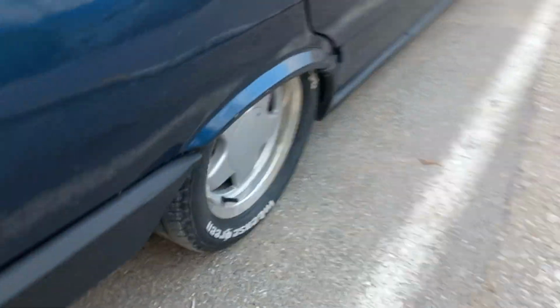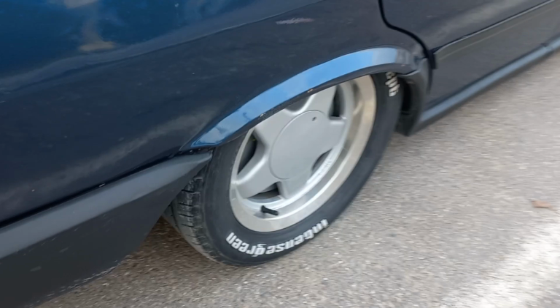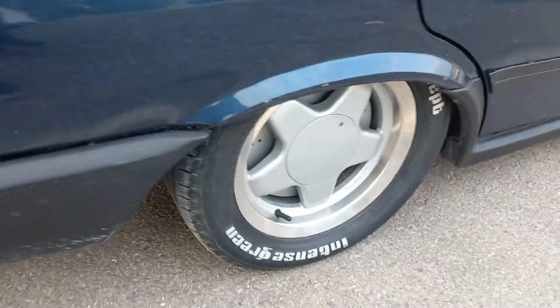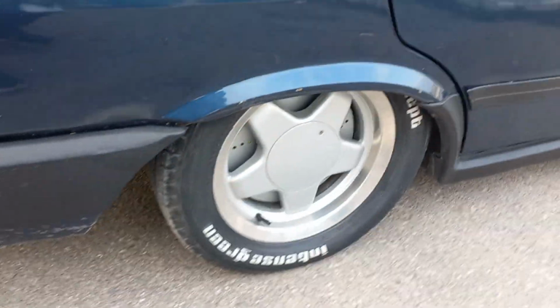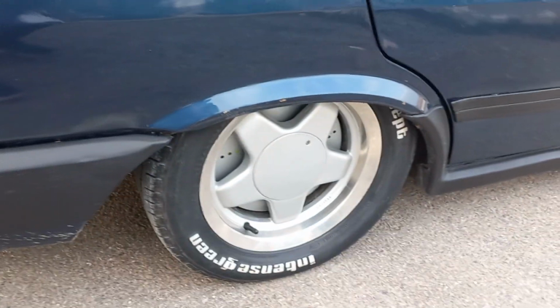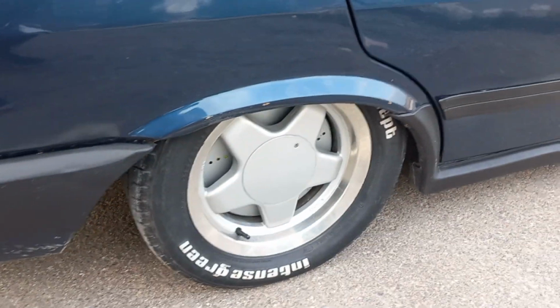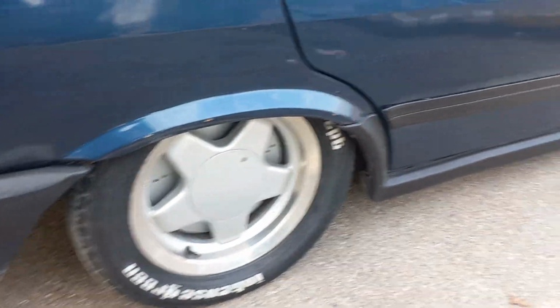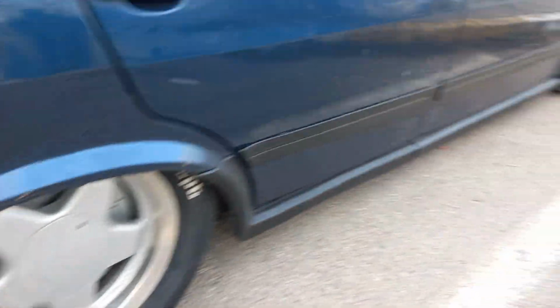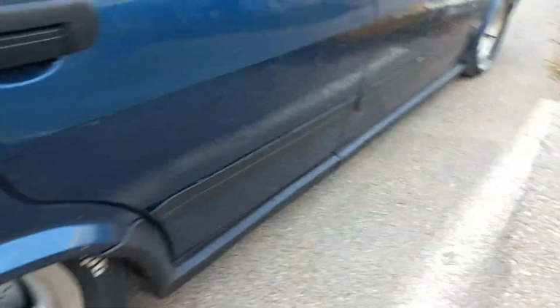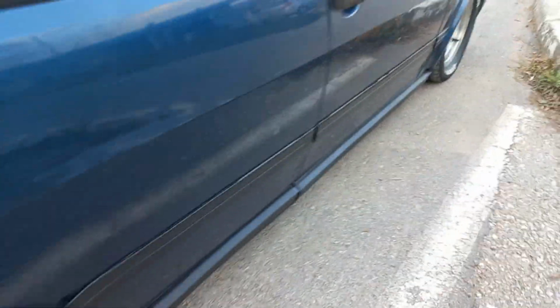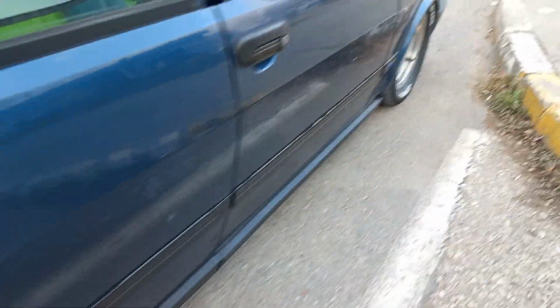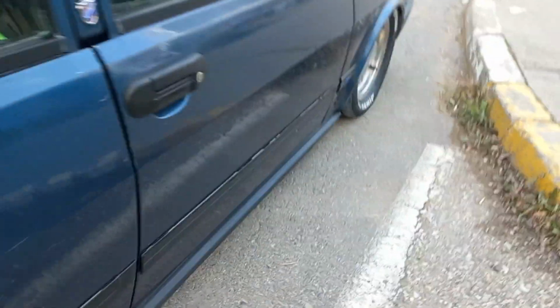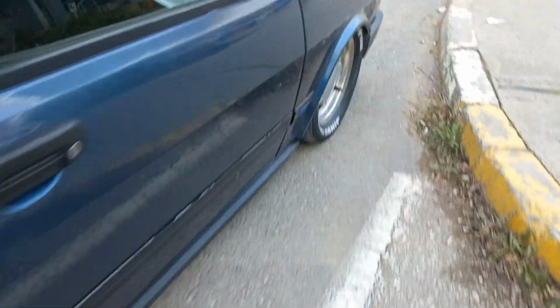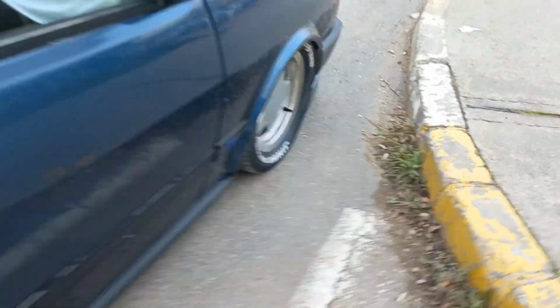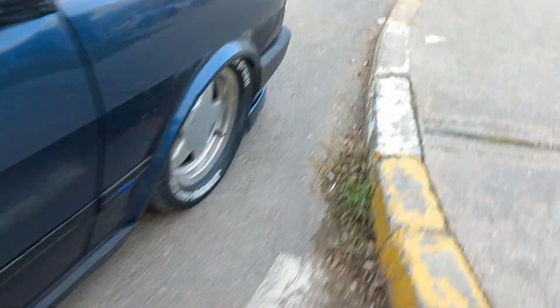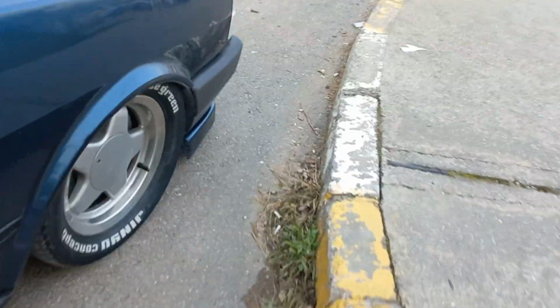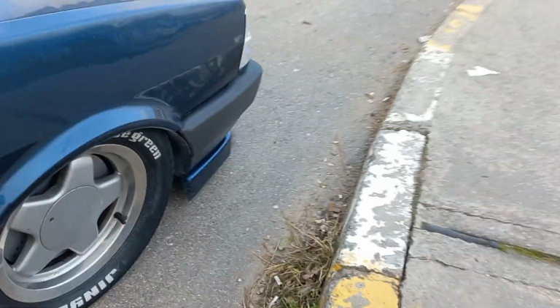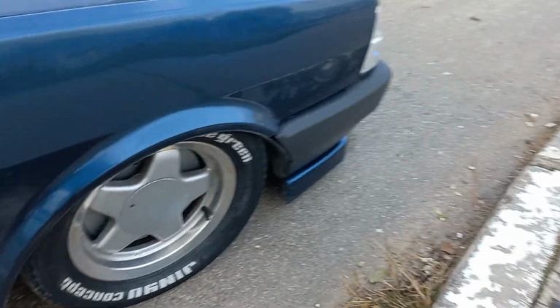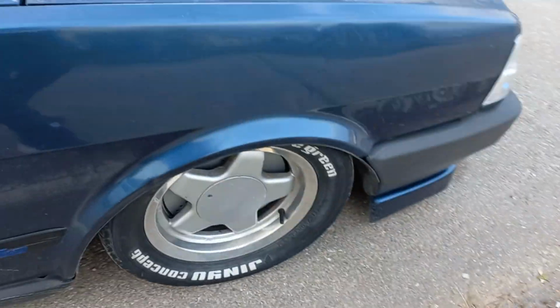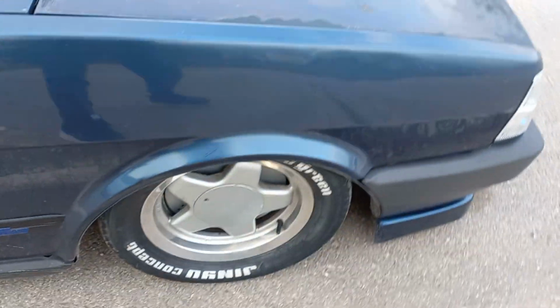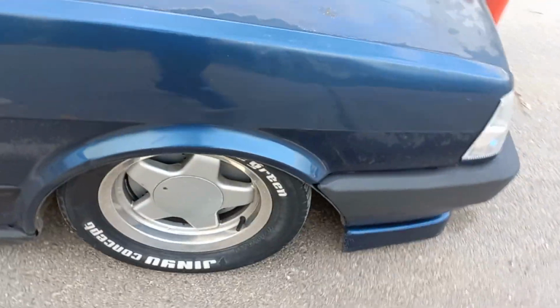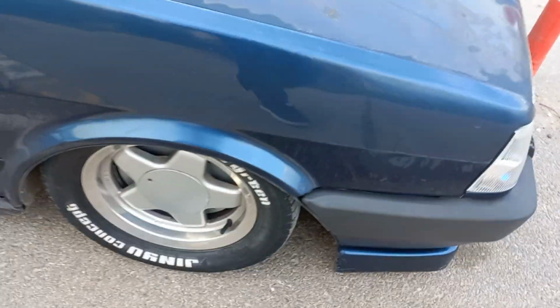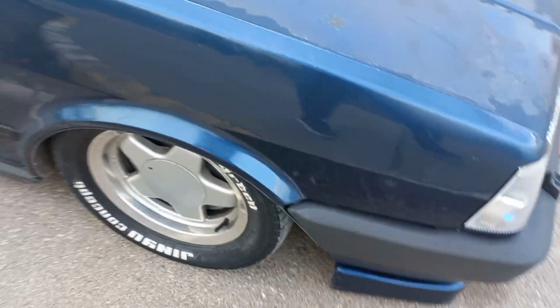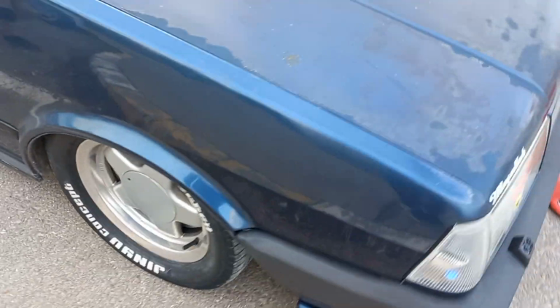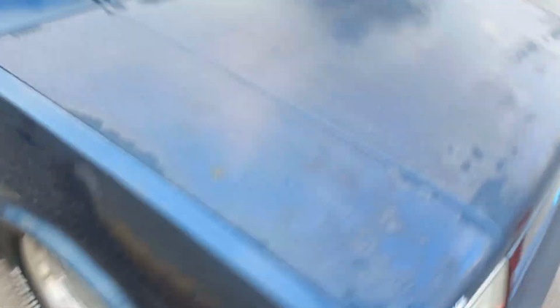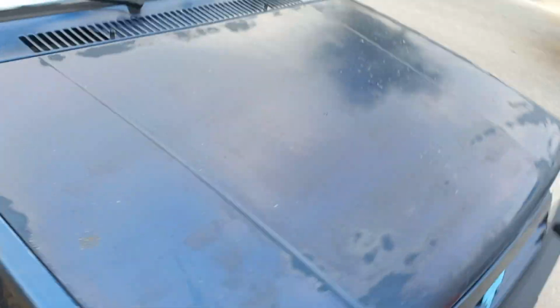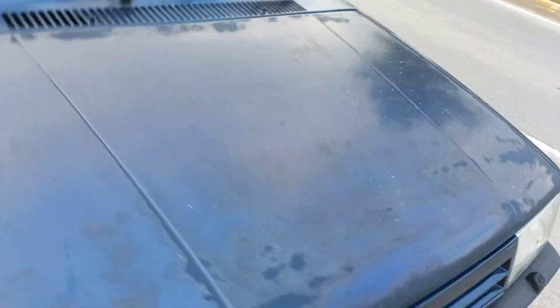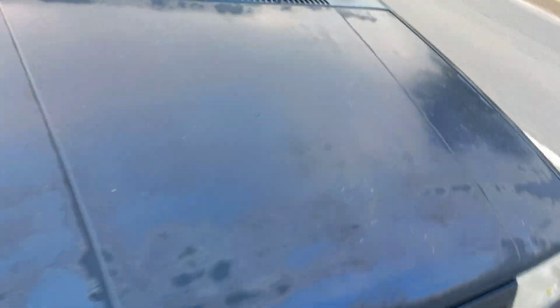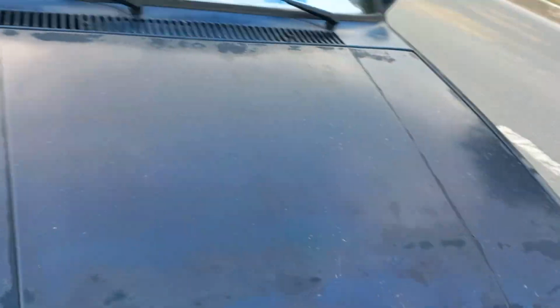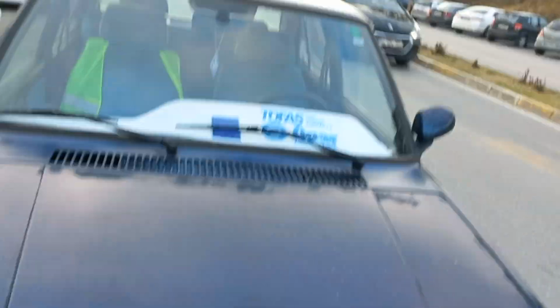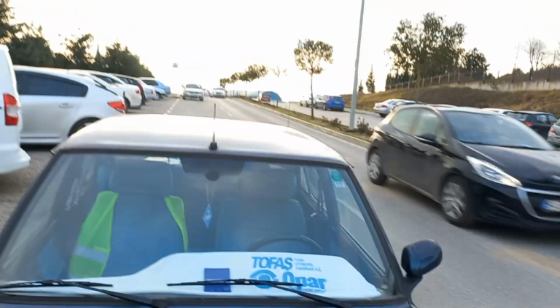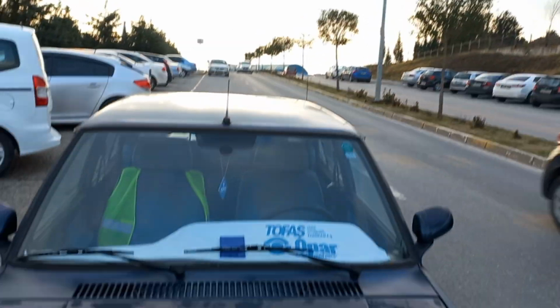I love the wheels and the modified view. Very nice.